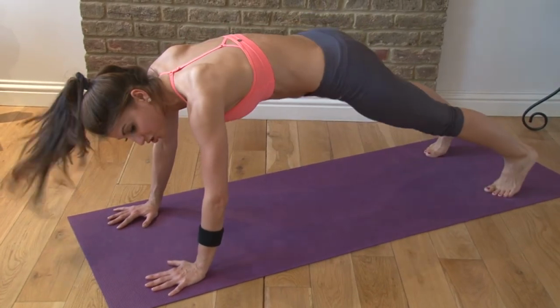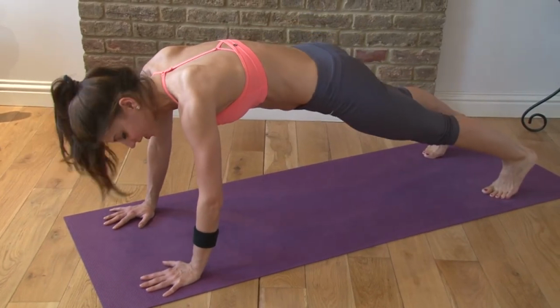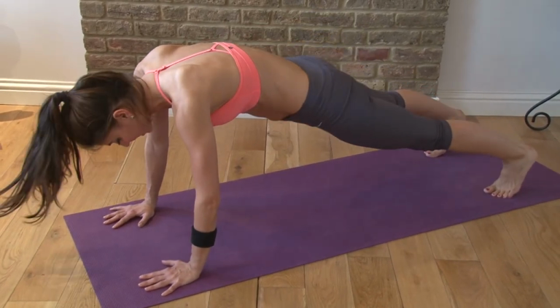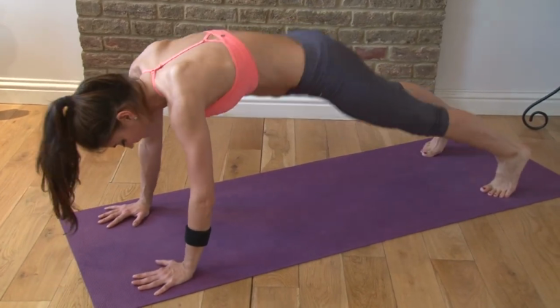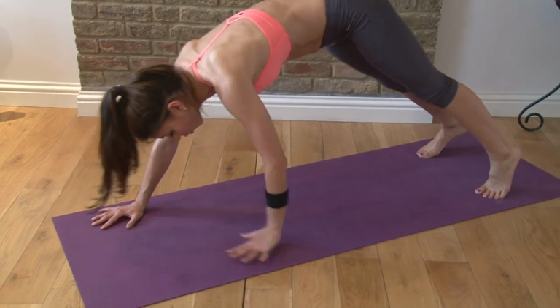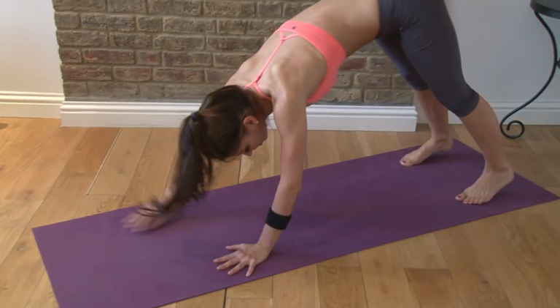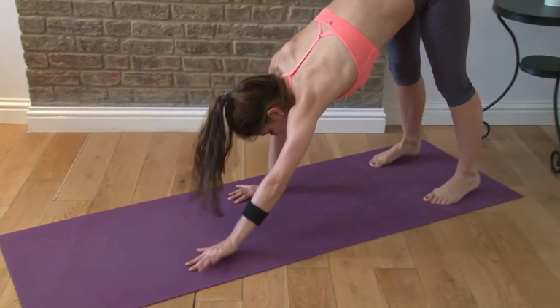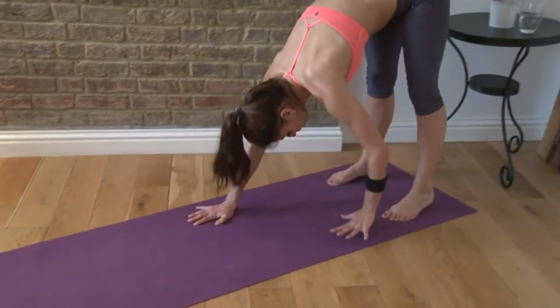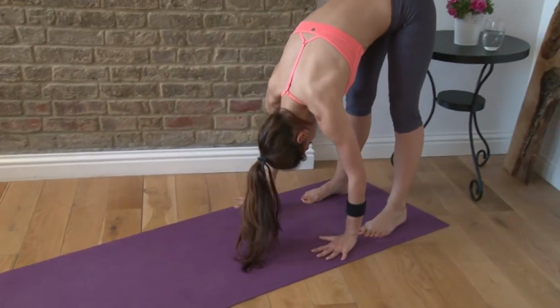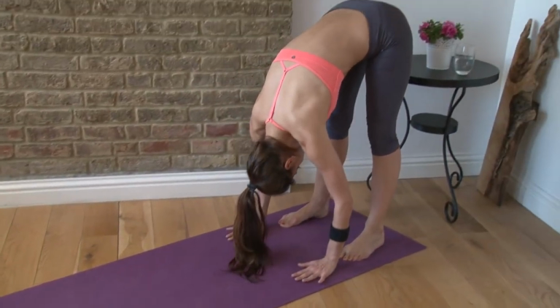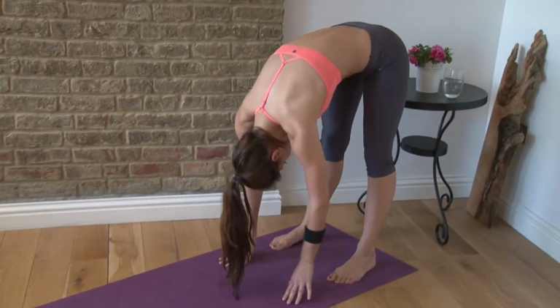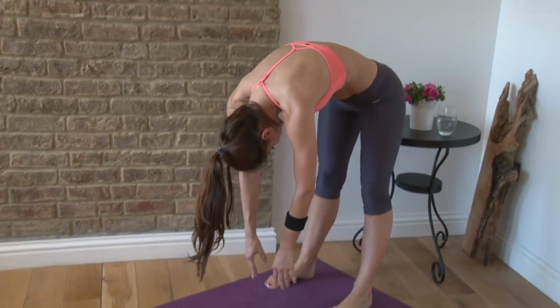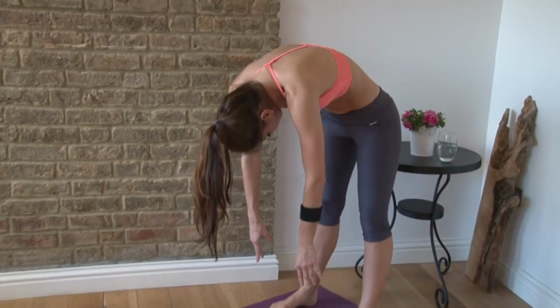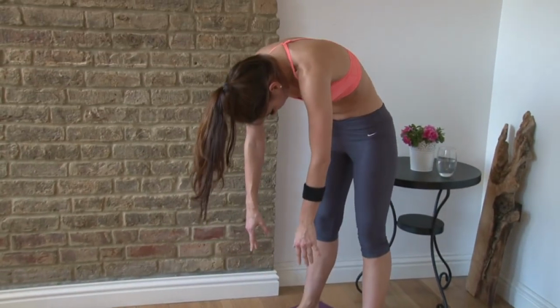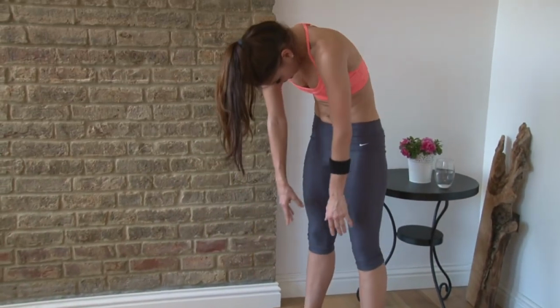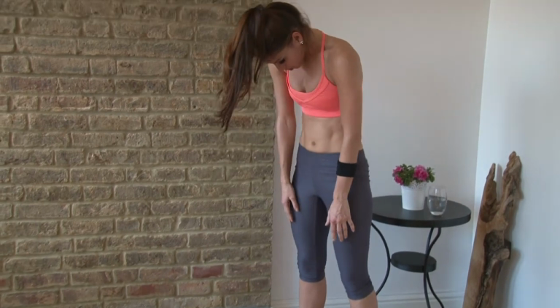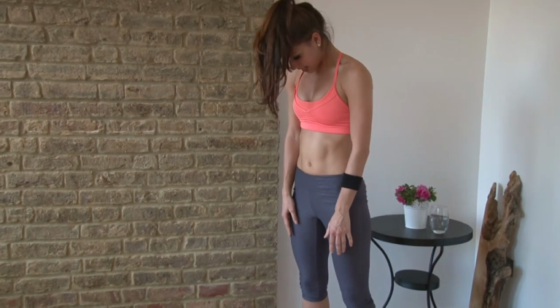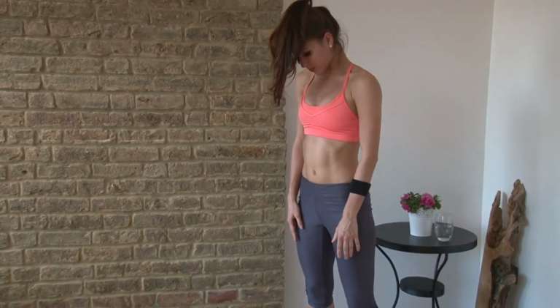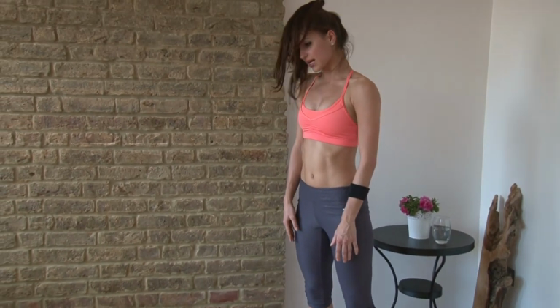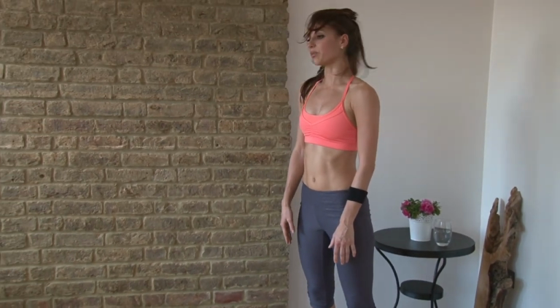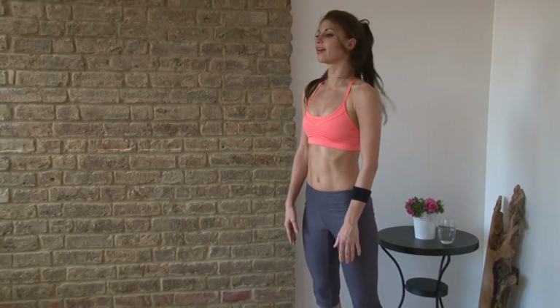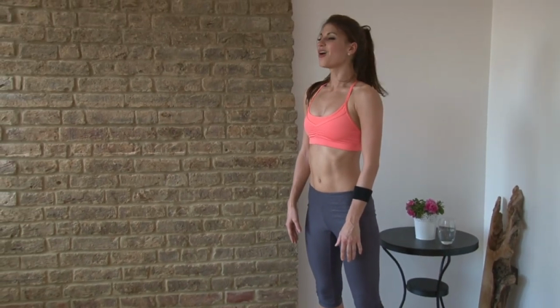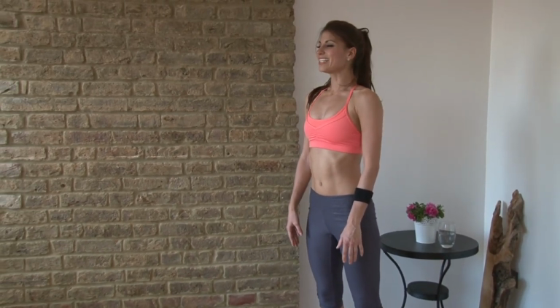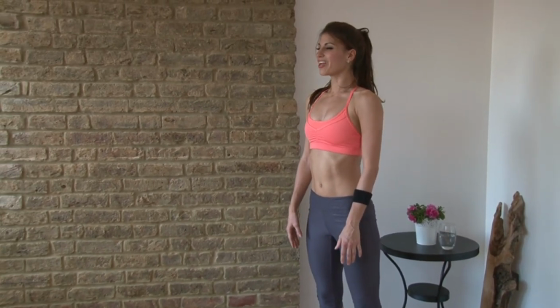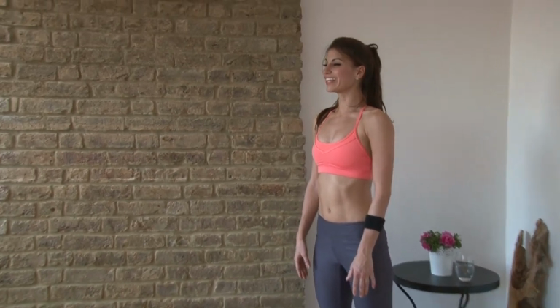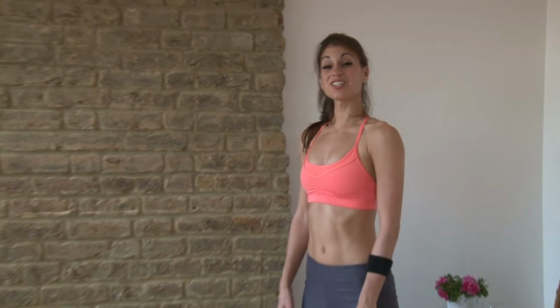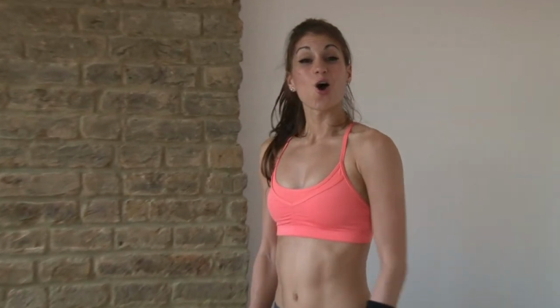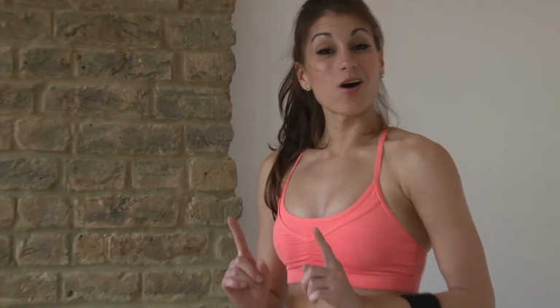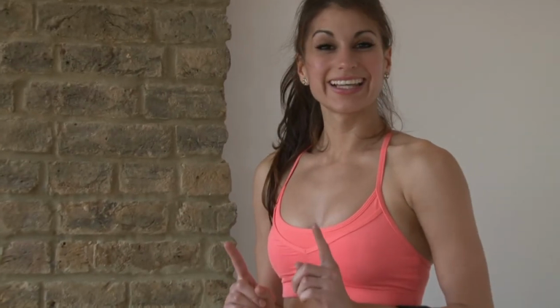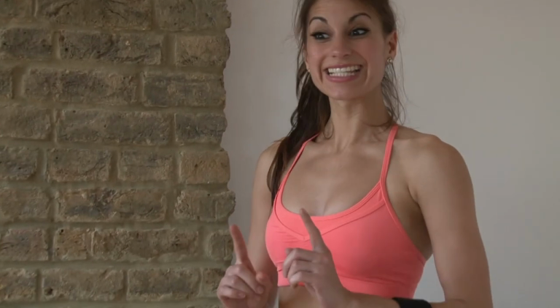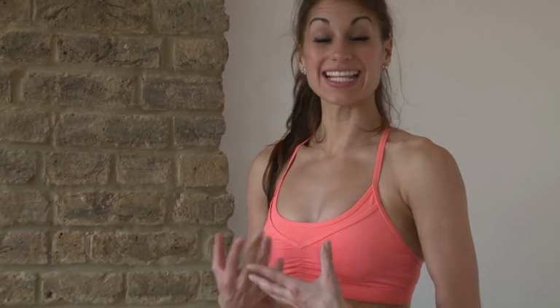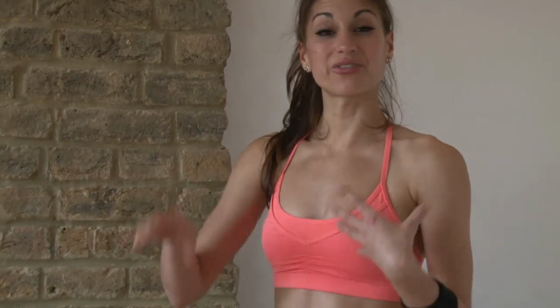Then you just walk your hands back in — one, two, three, four. Then you drop the tailbone under and roll up through the spine. The head comes up last, after your vertebrae, one on top of another. And that's one set of this flow.